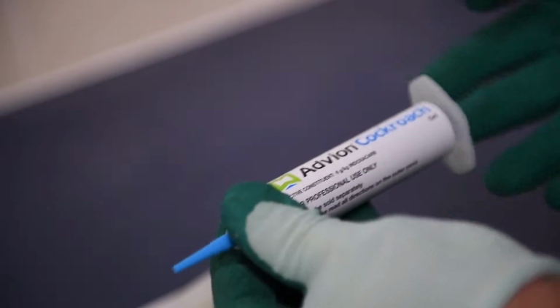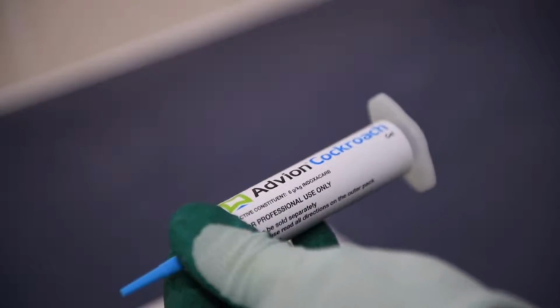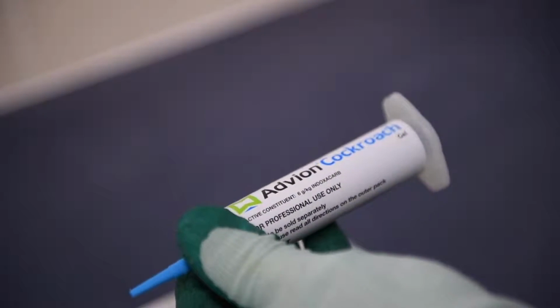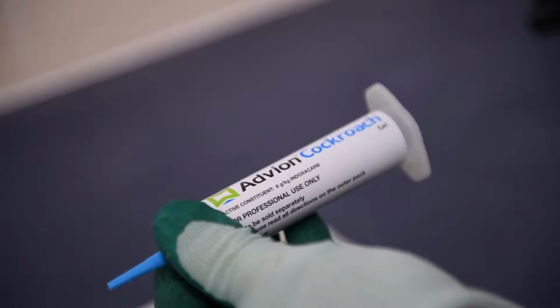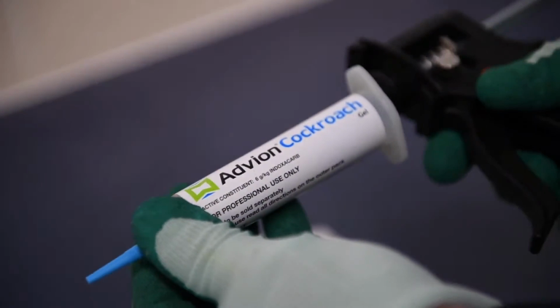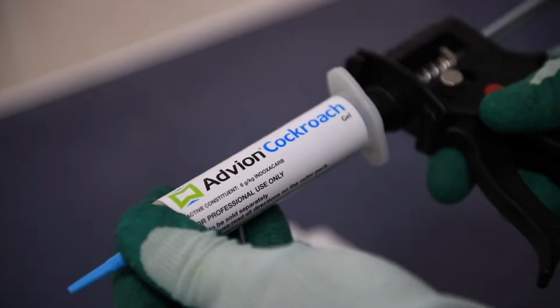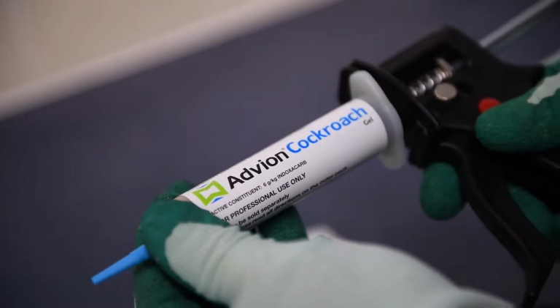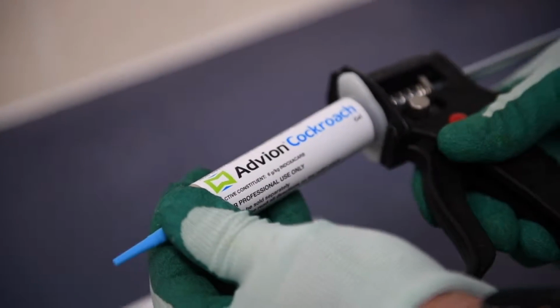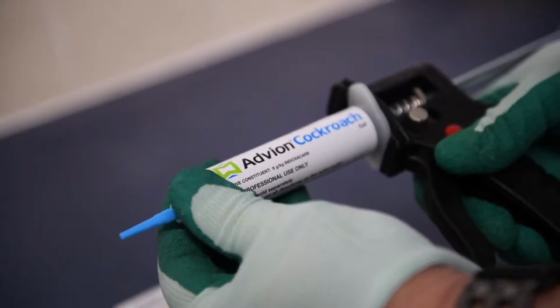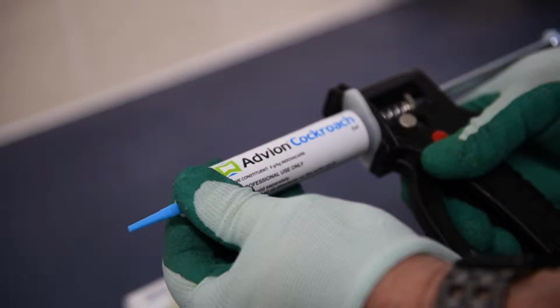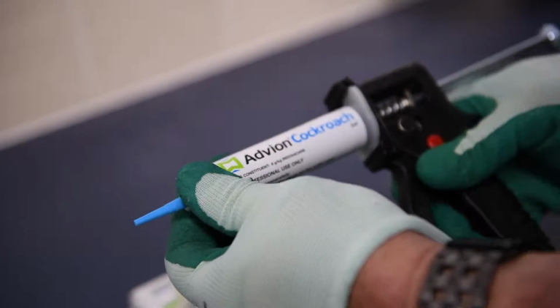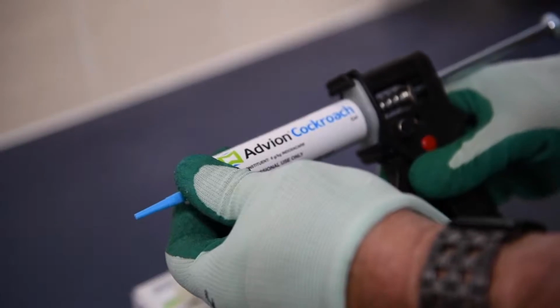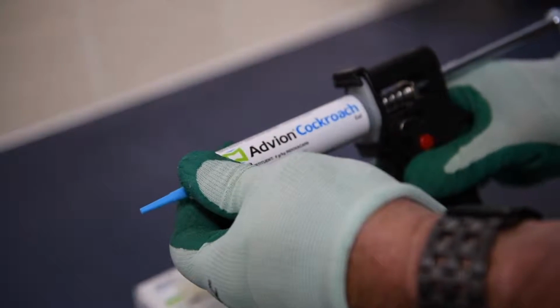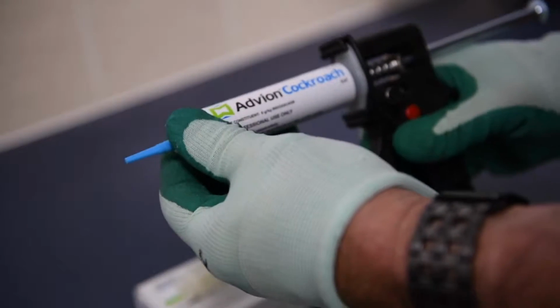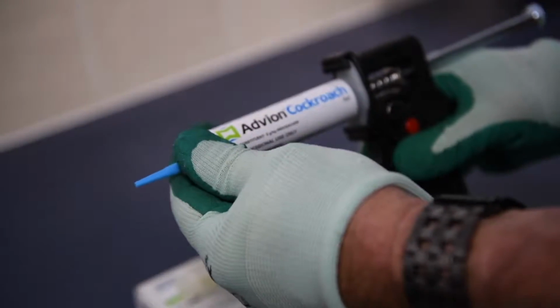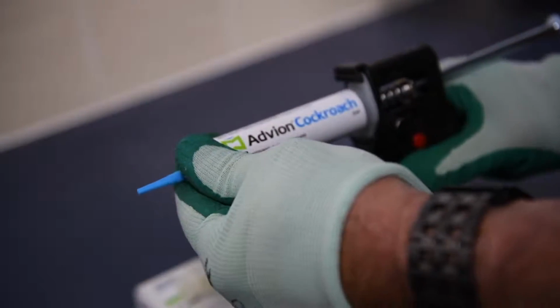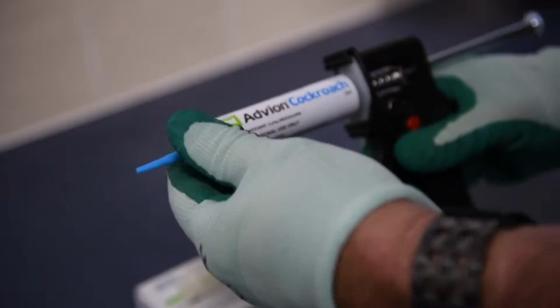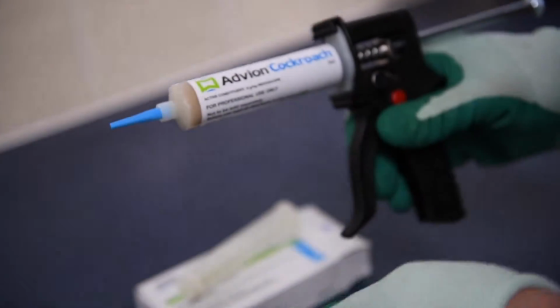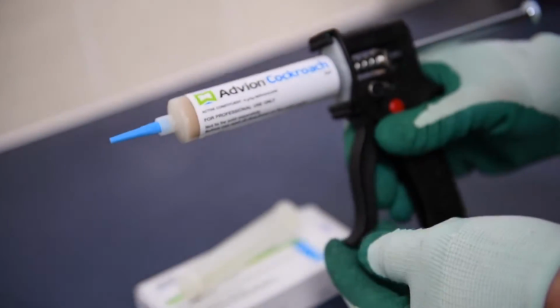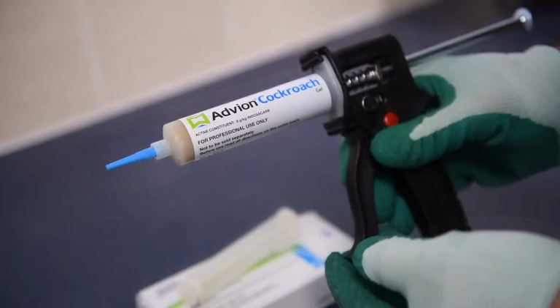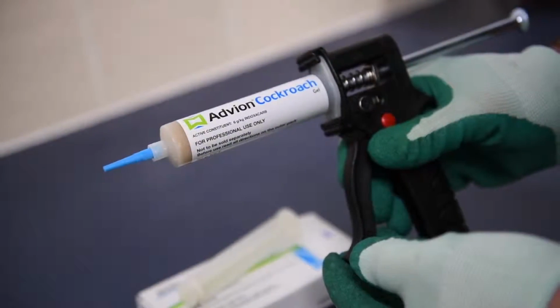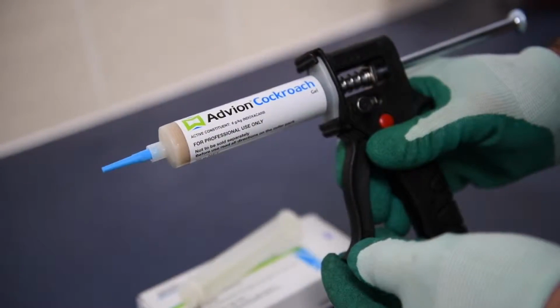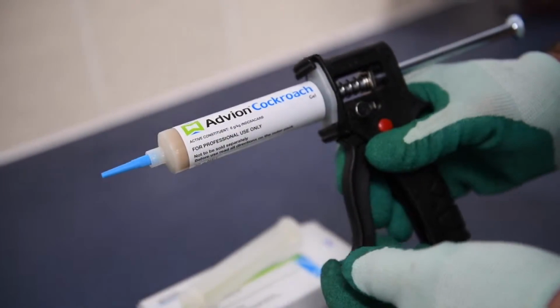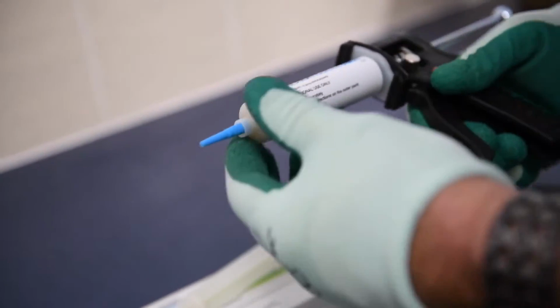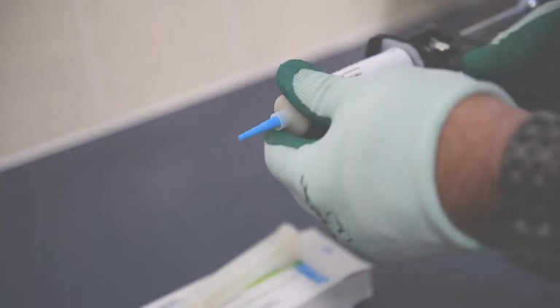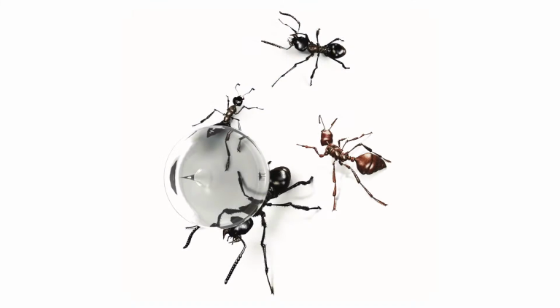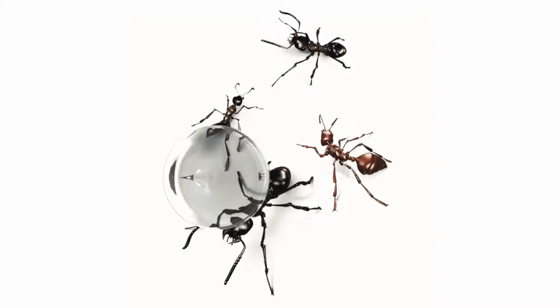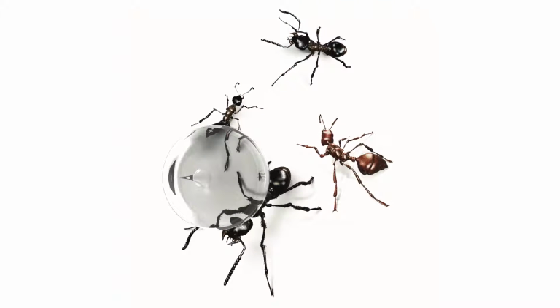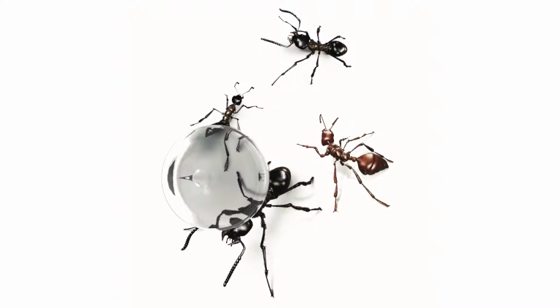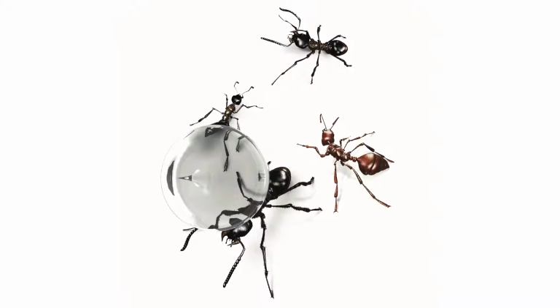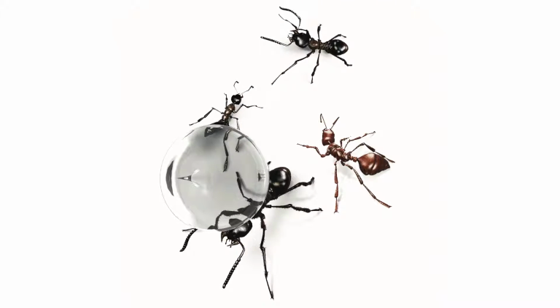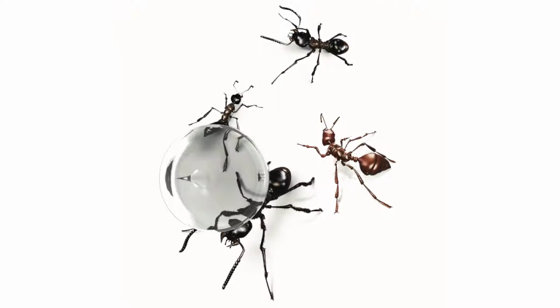There is a lower dose in ant baits because we want that active ingredient to go back two or three times, whereas there's a higher dose for the single-feeding cockroach baits. But that's again about understanding ant biology, which is really interesting.